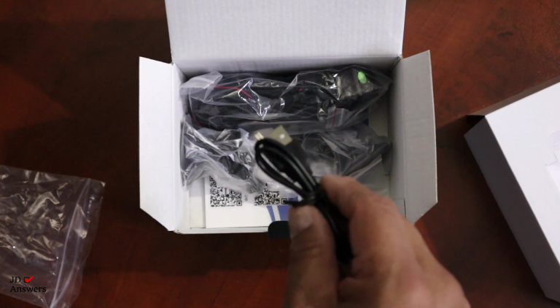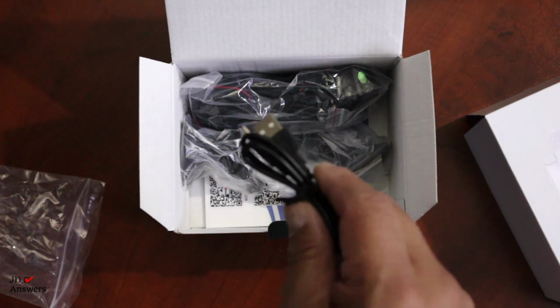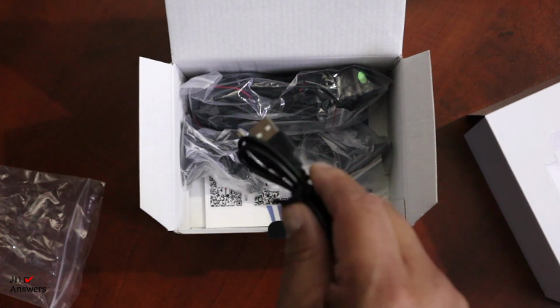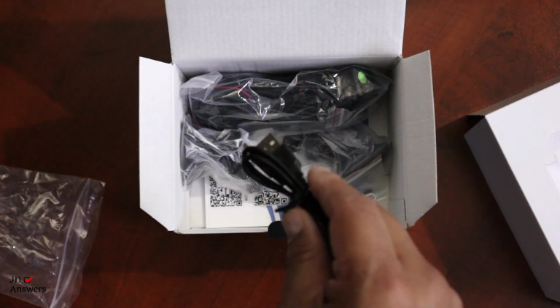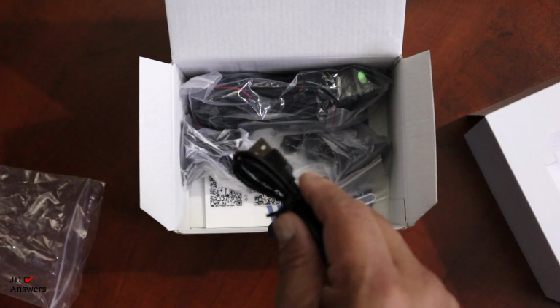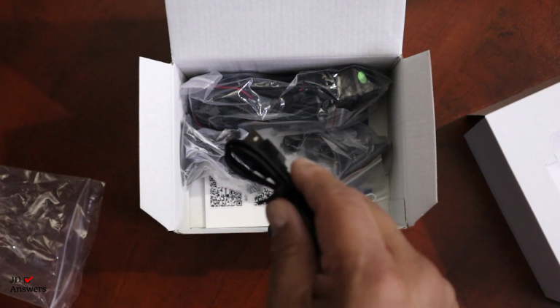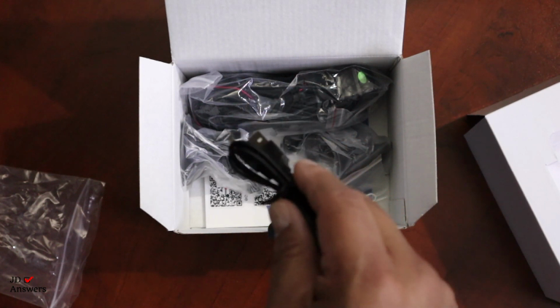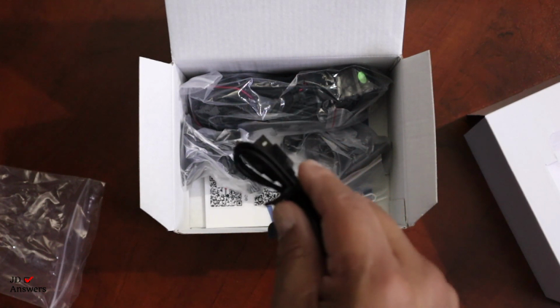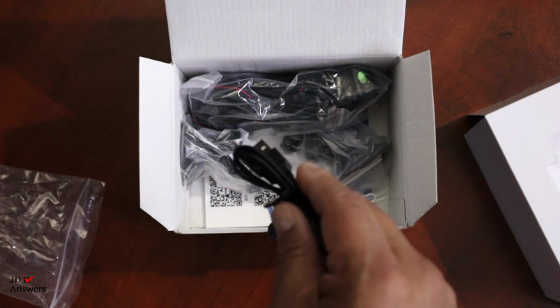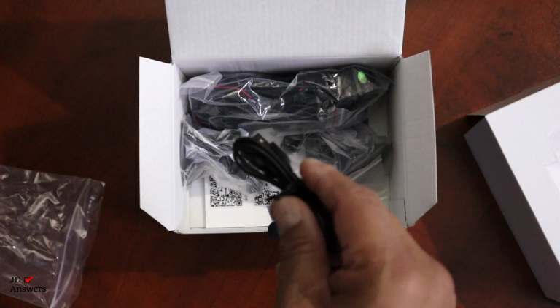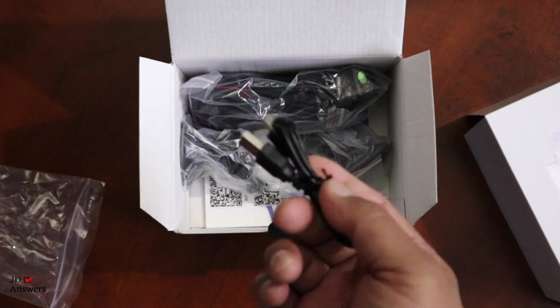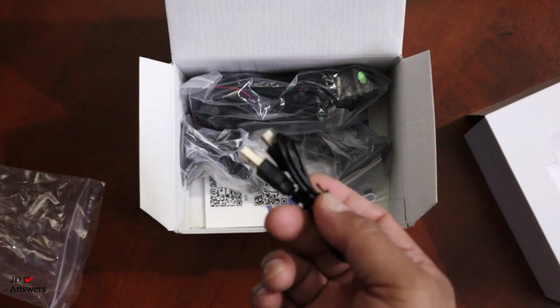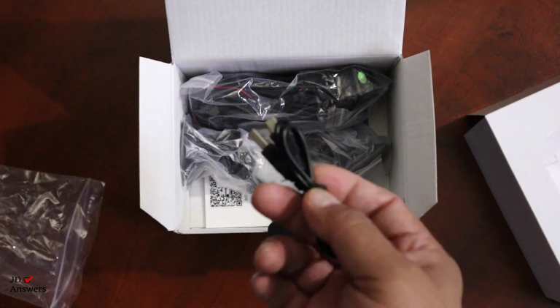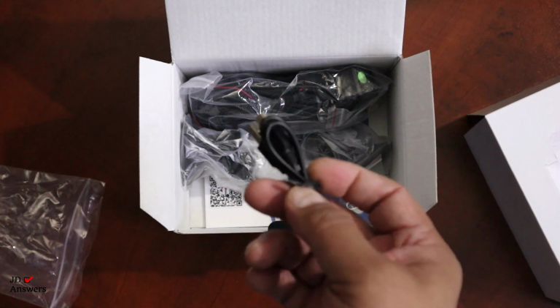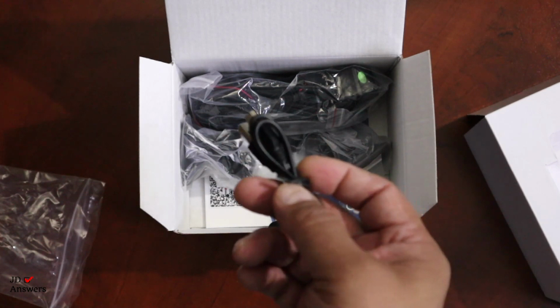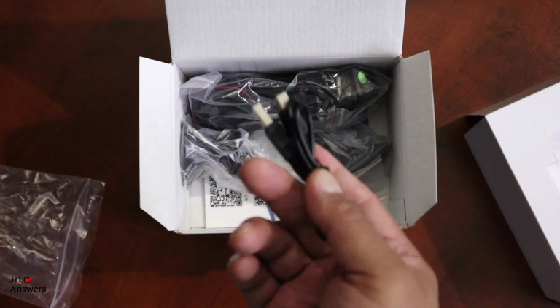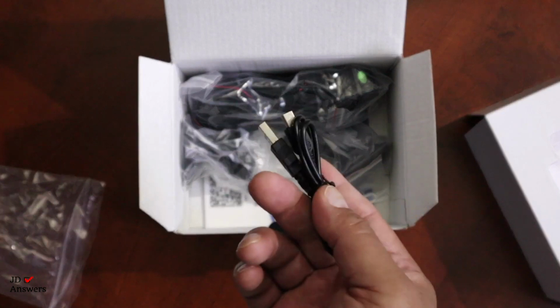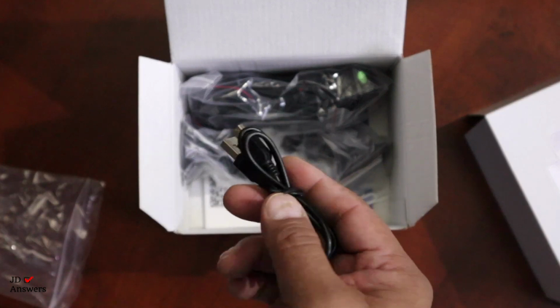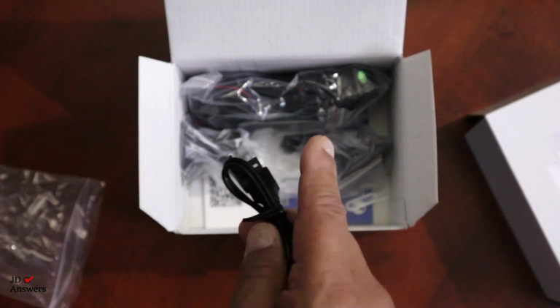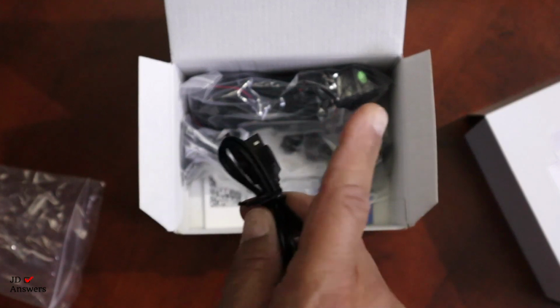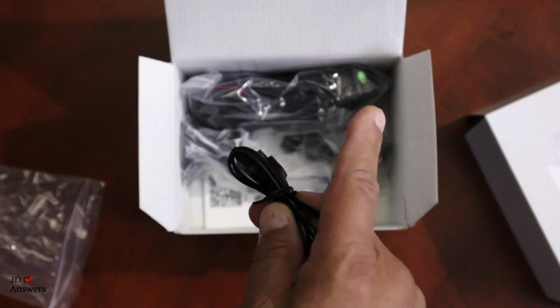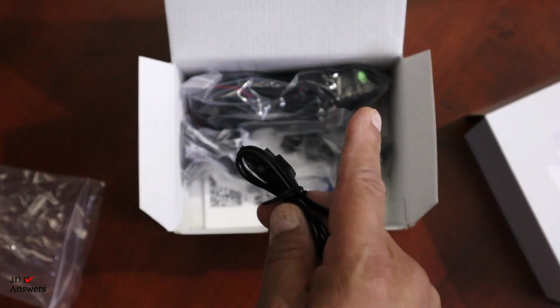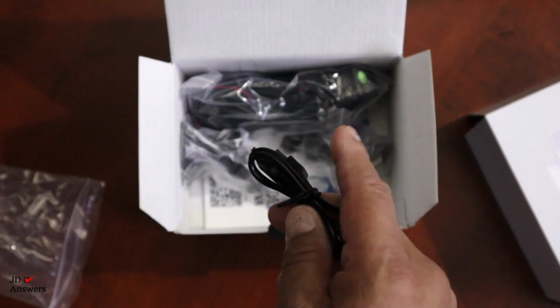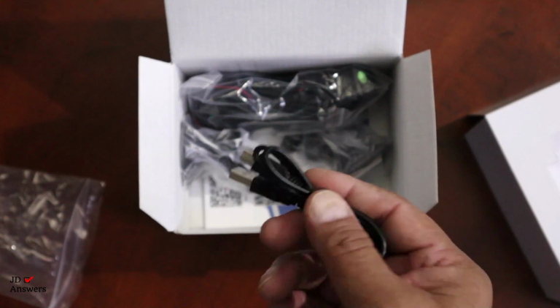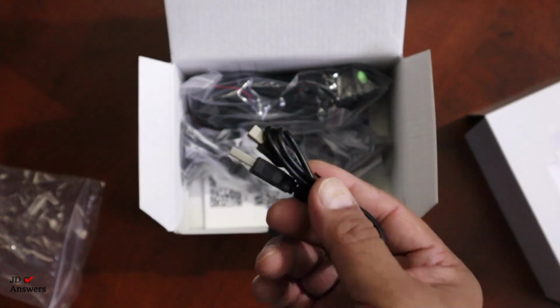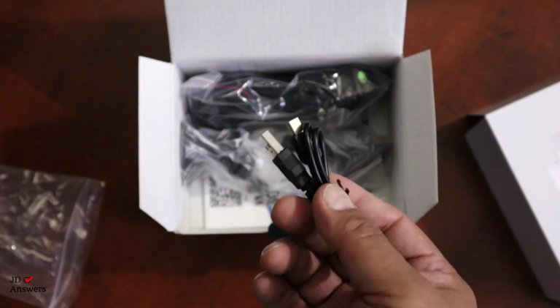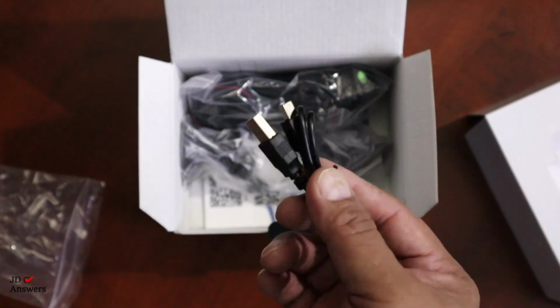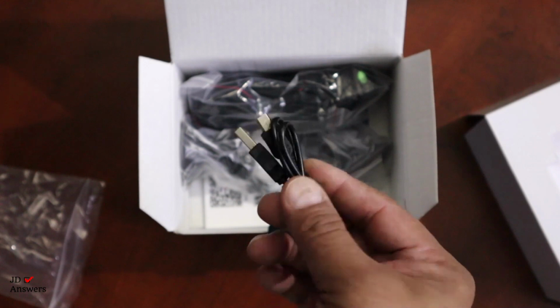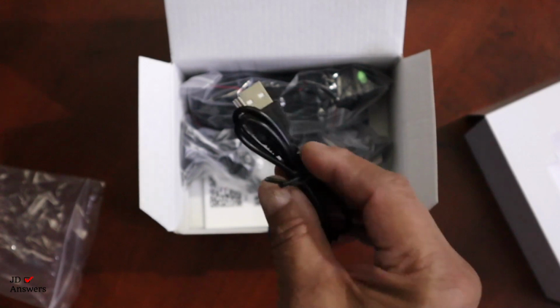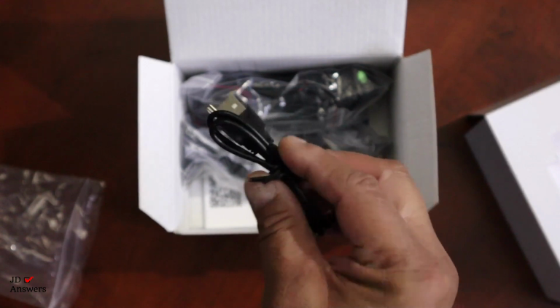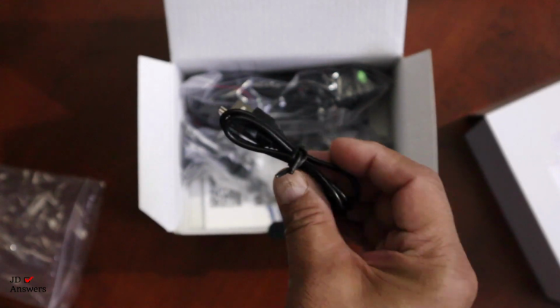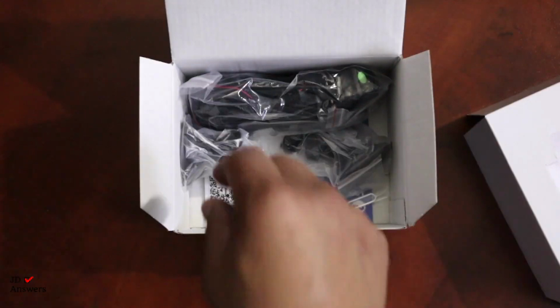I have a video about dash cam solutions in reference to what to do in an accident with a dash cam, and I put a link in the top right for you — you really need to look at that so you can see exactly what to do.